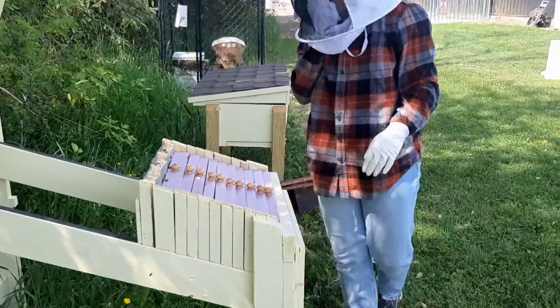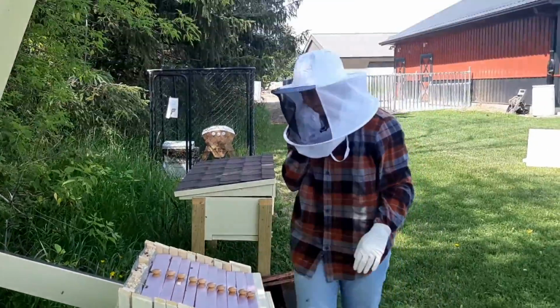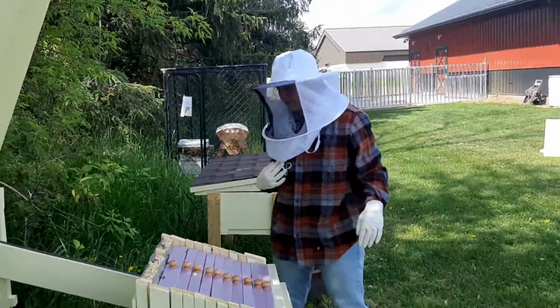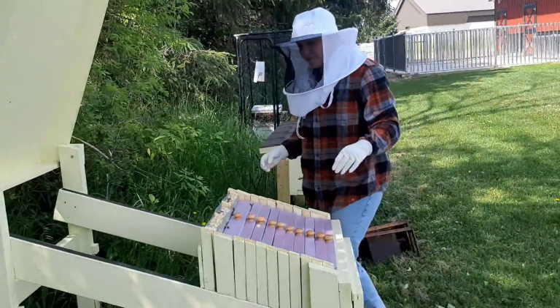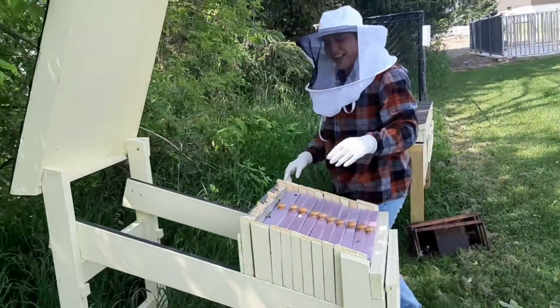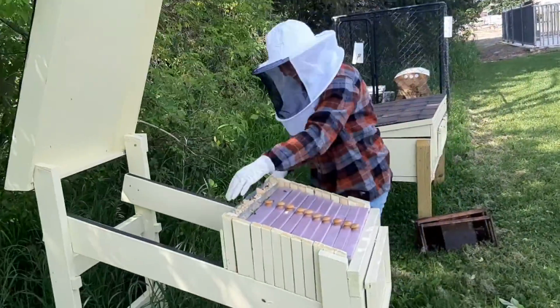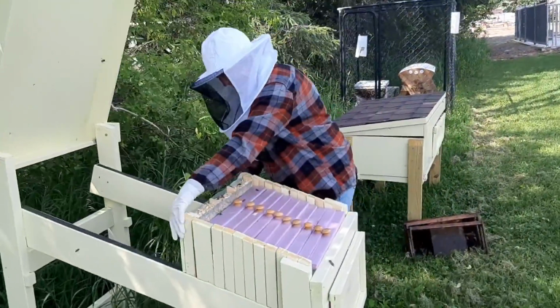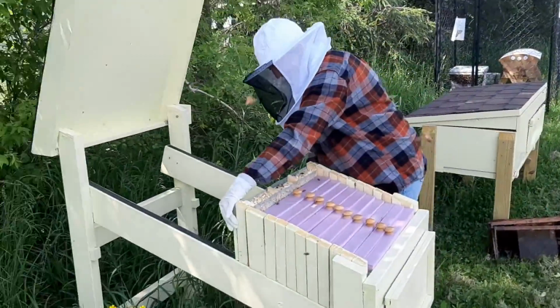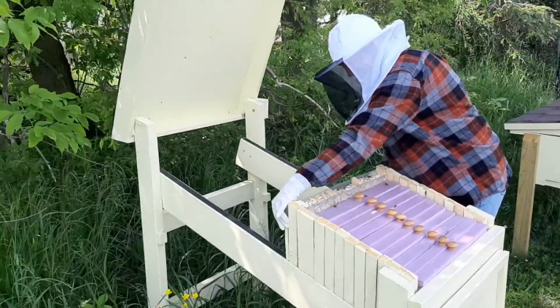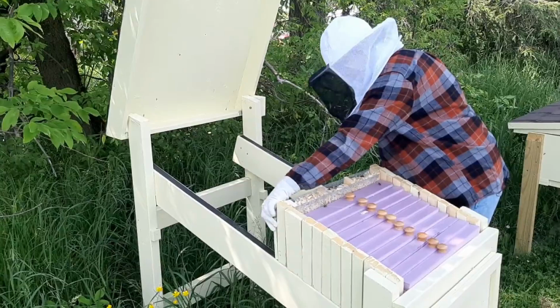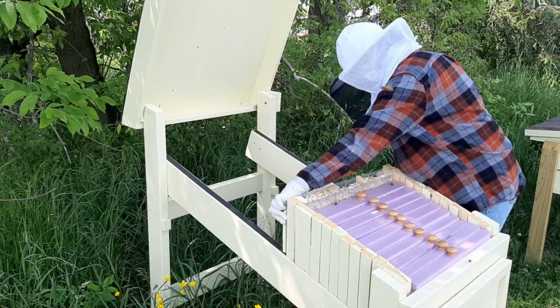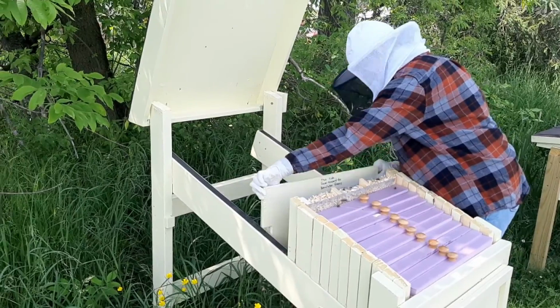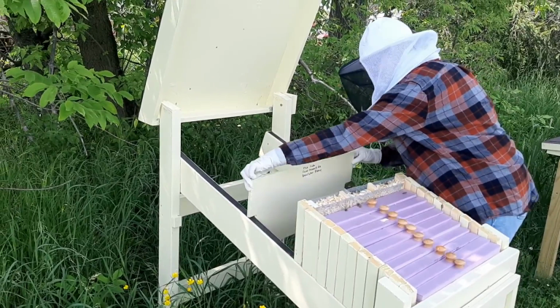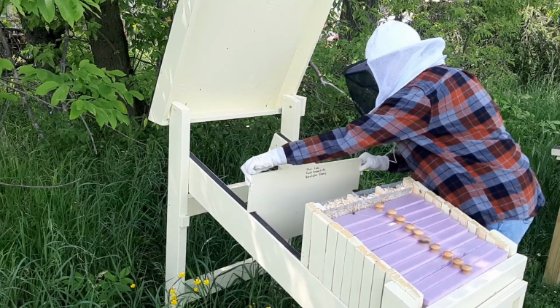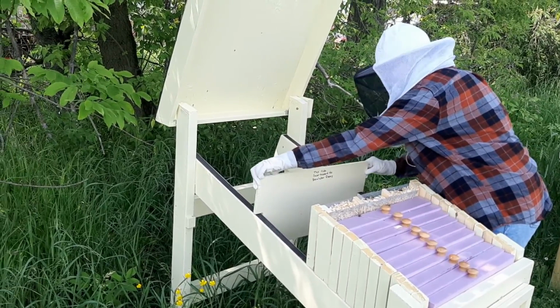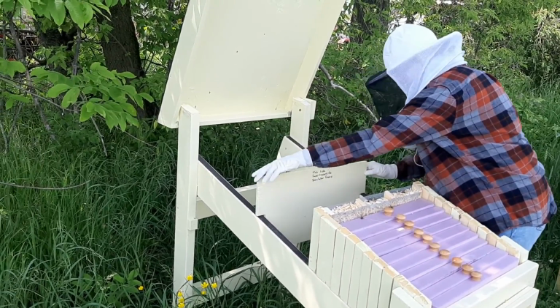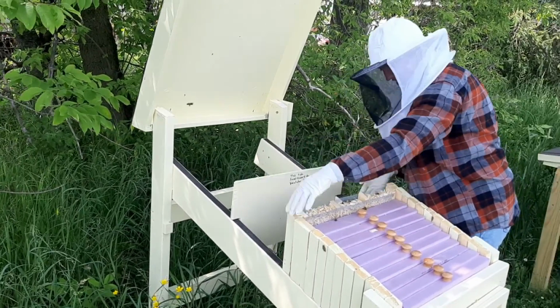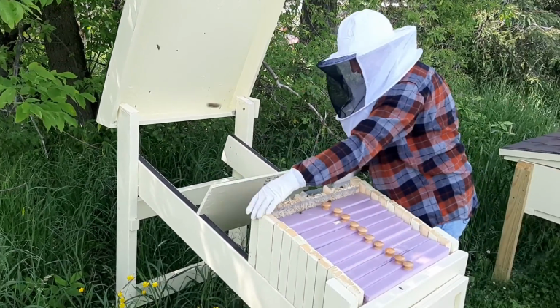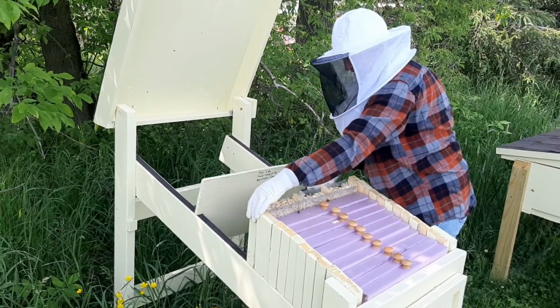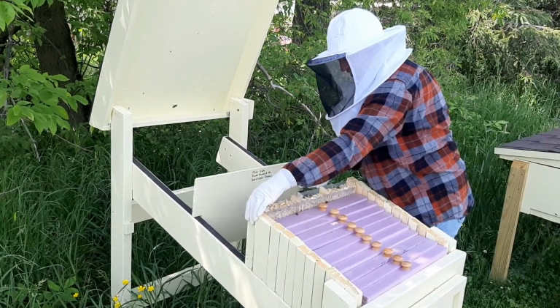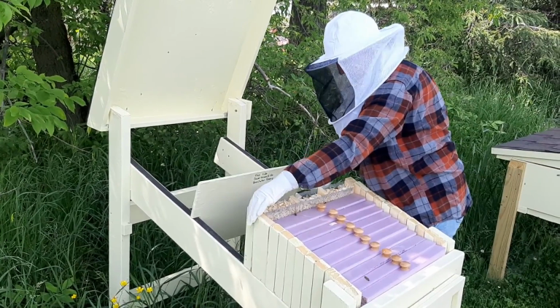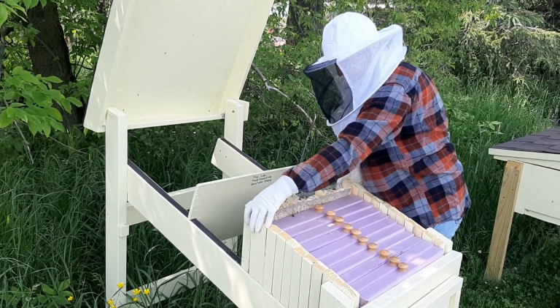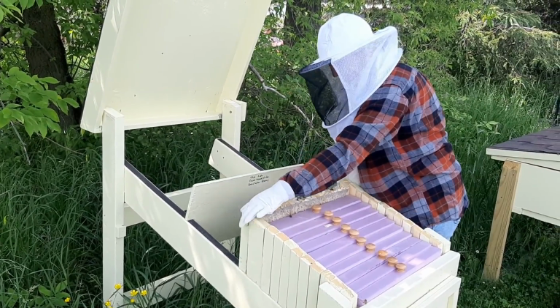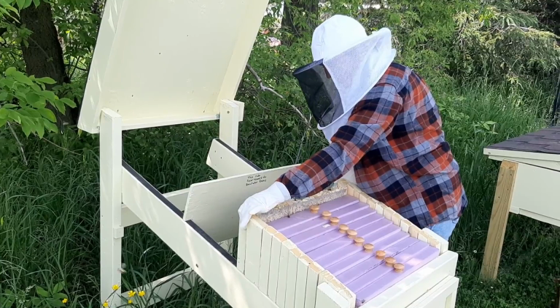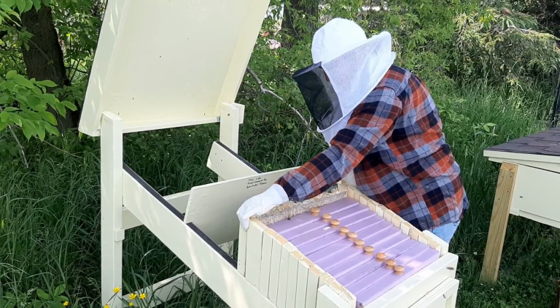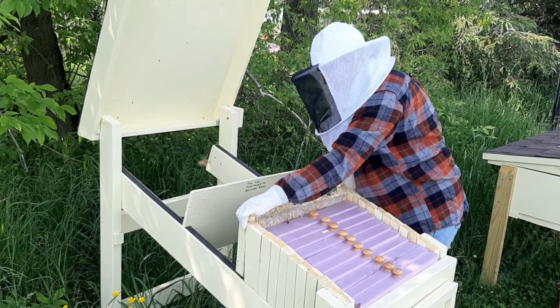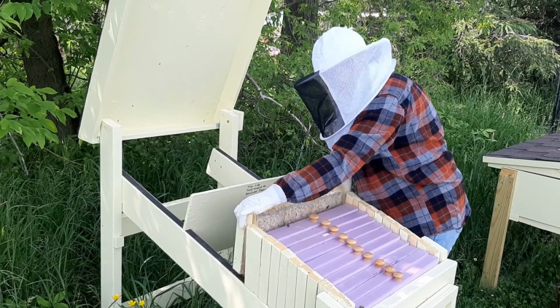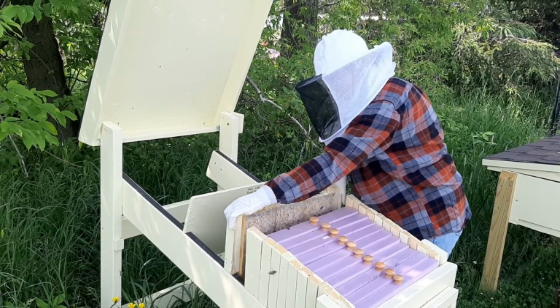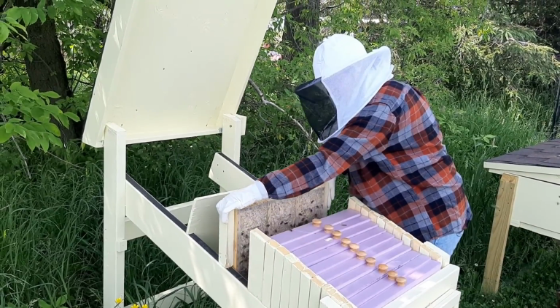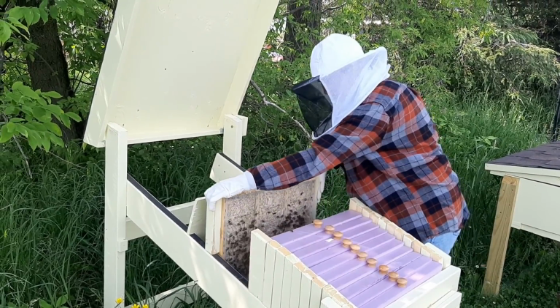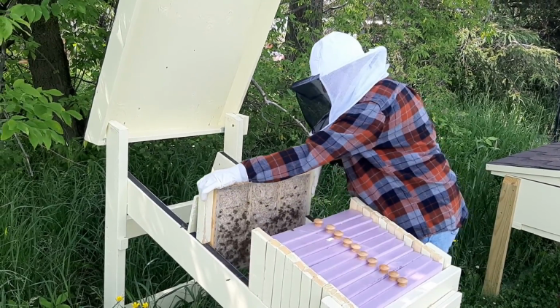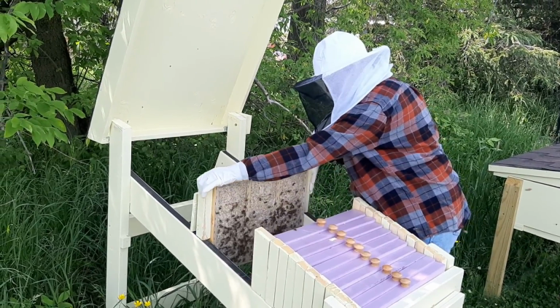All right, here we are, now we're videotaping. The plan today is to add a couple of frames for space — for honey and for brood.